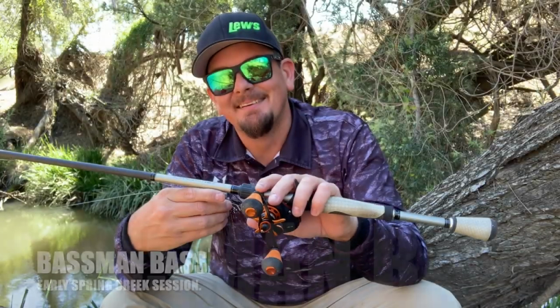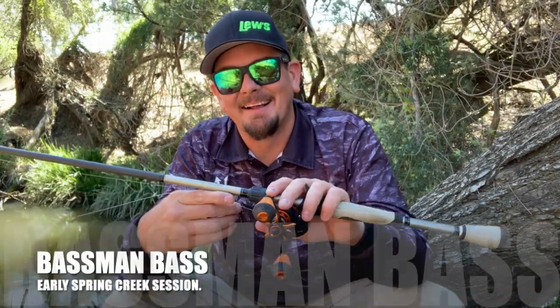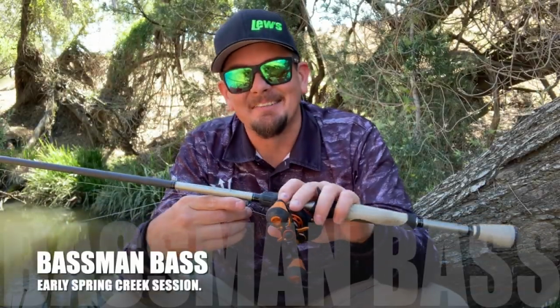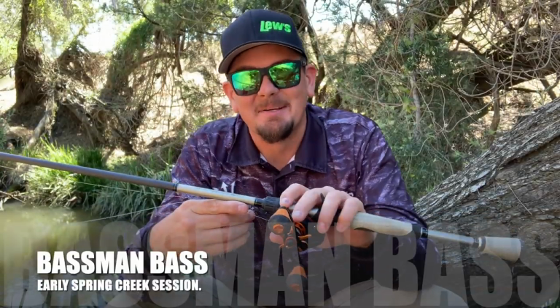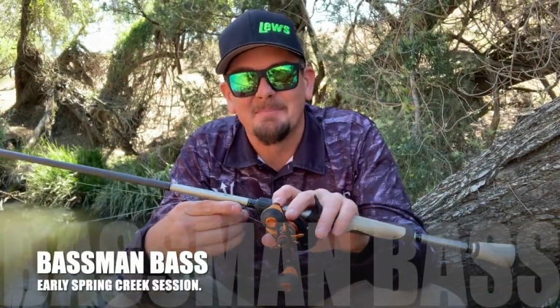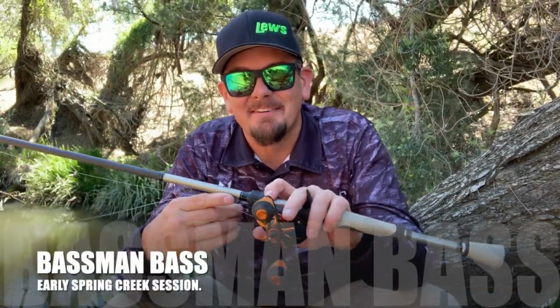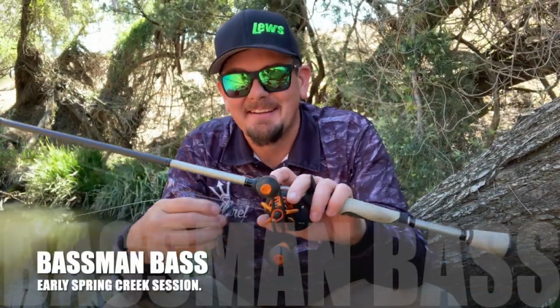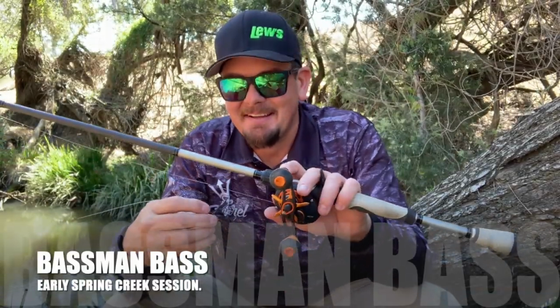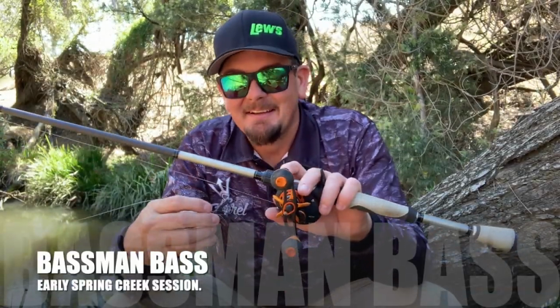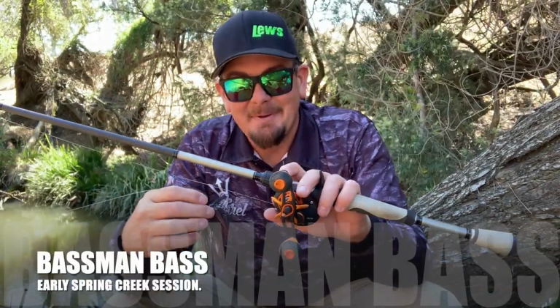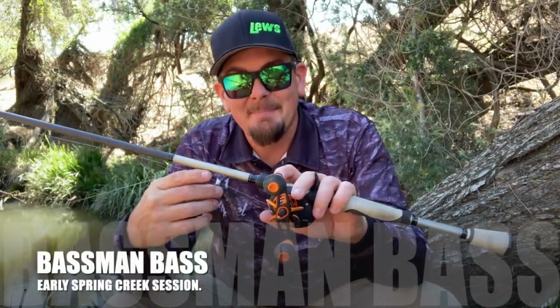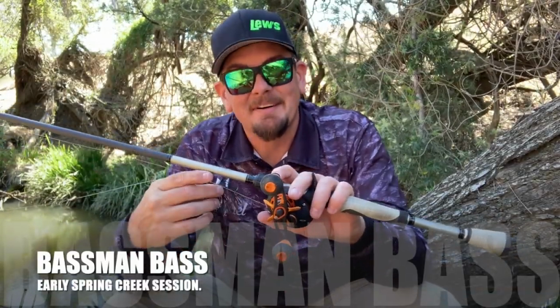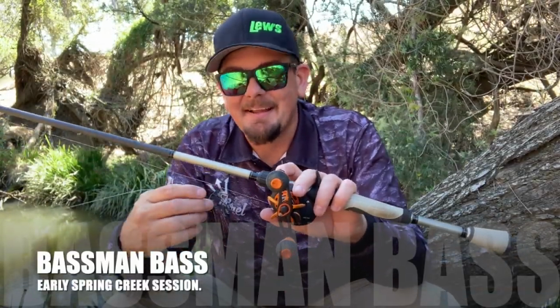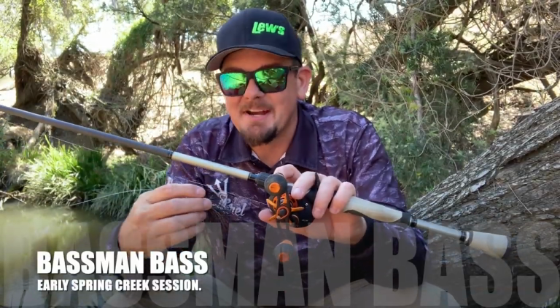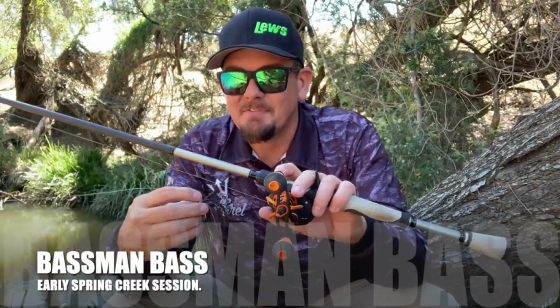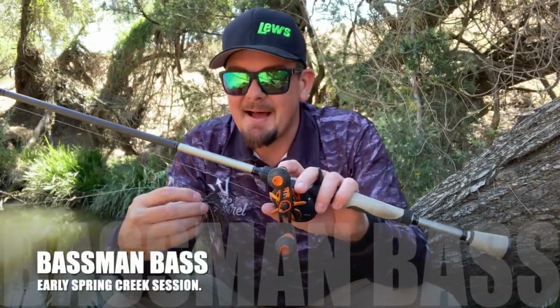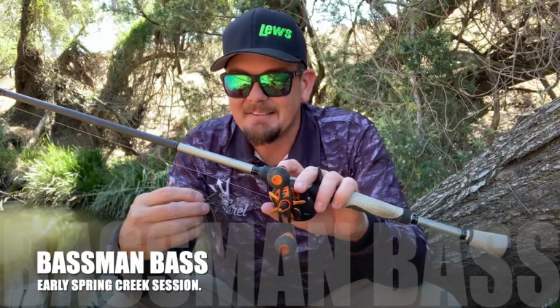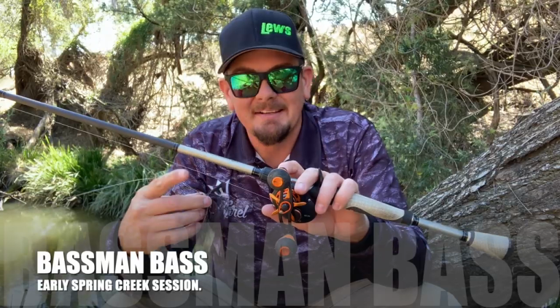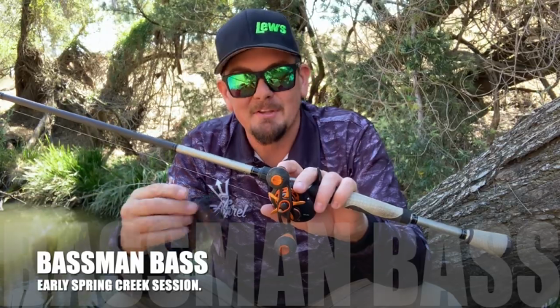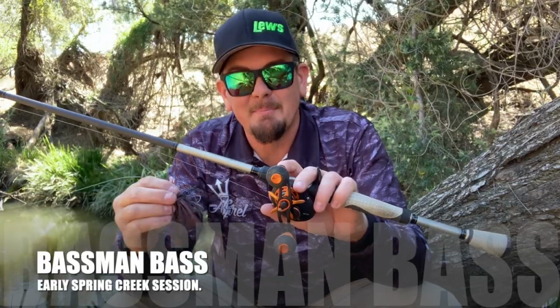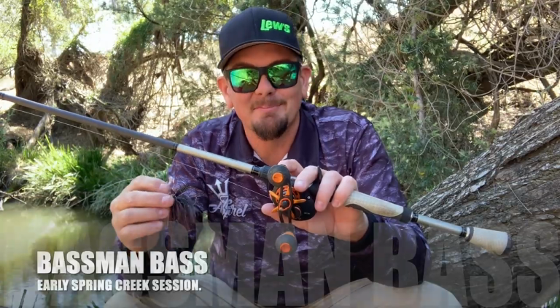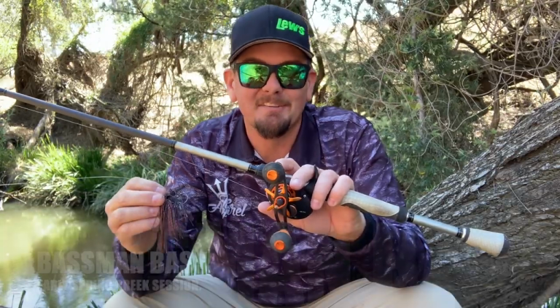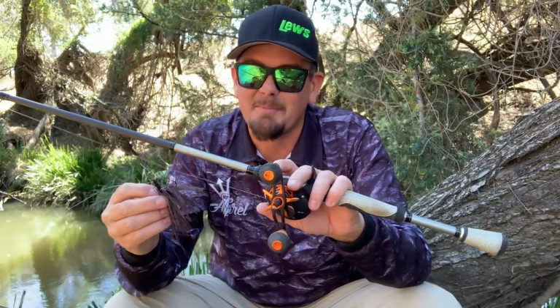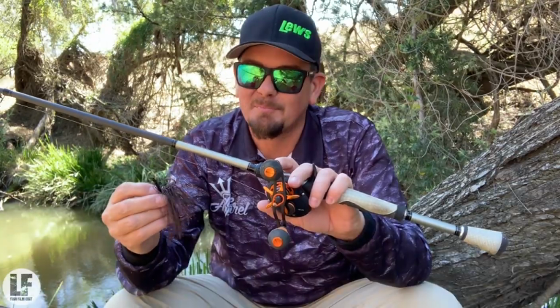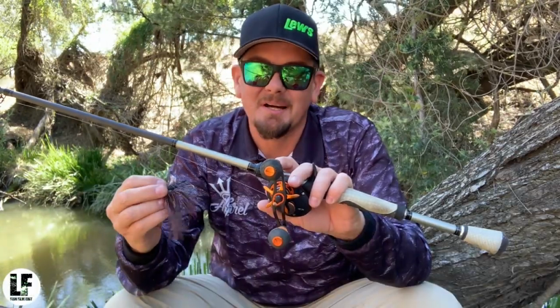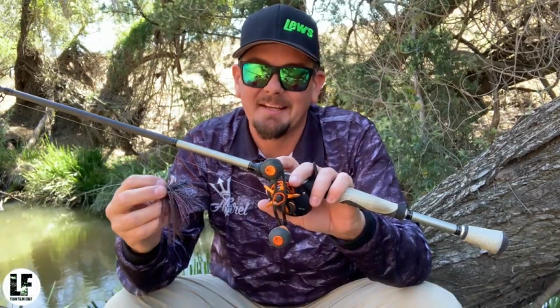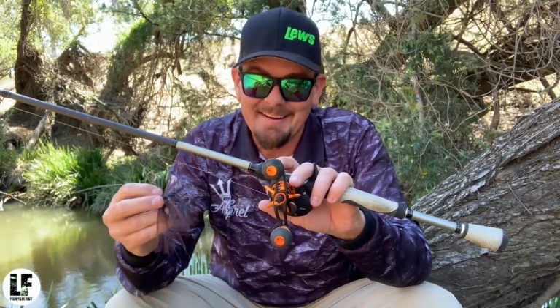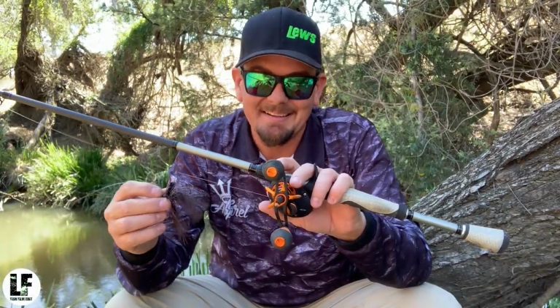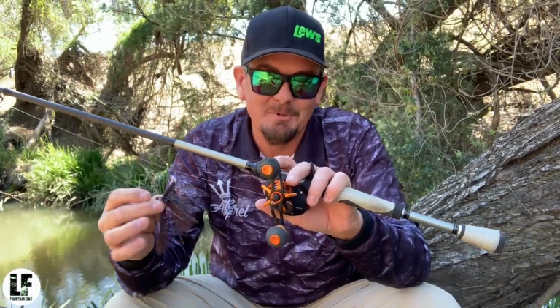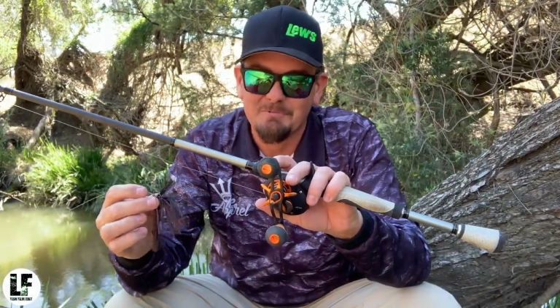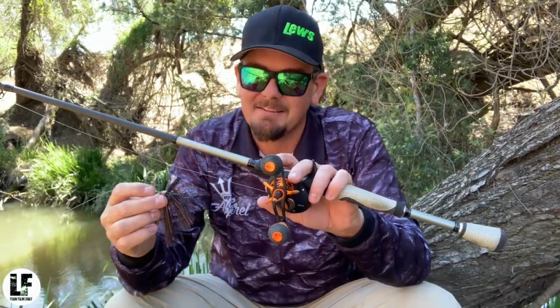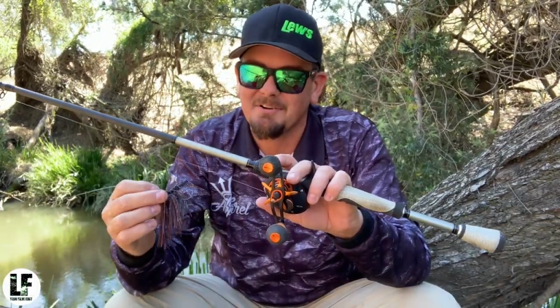G'day guys, Liam Fitzpatrick here. Back up the creek again, chasing a few bass. I've got the Bassman Spinner Bates products again, going to give them a good run this time.